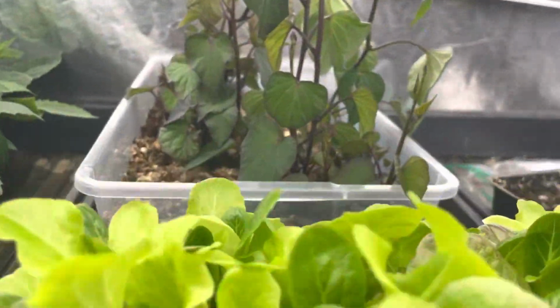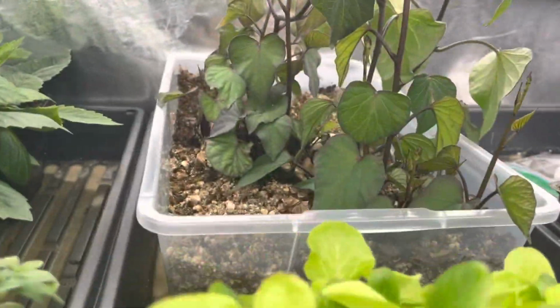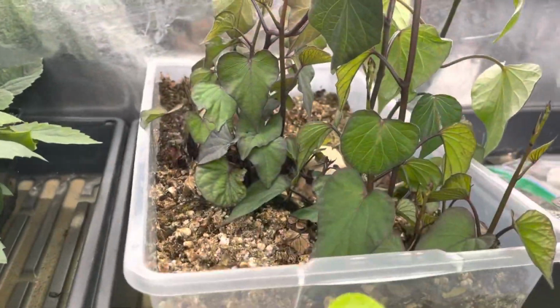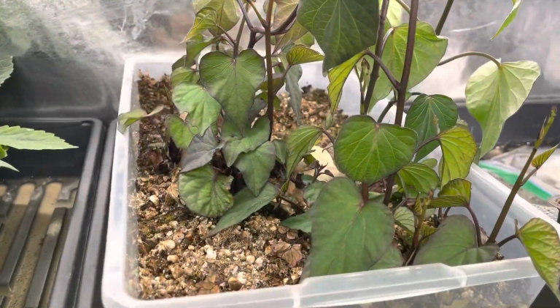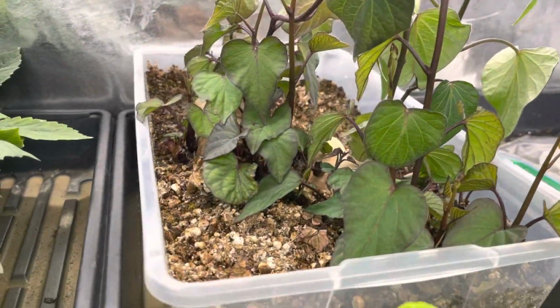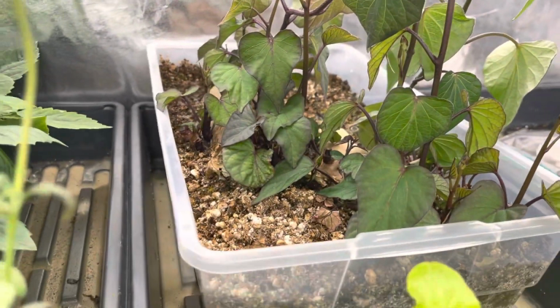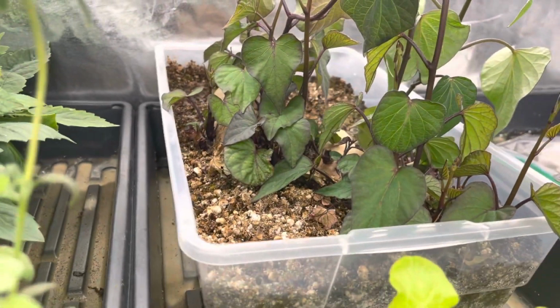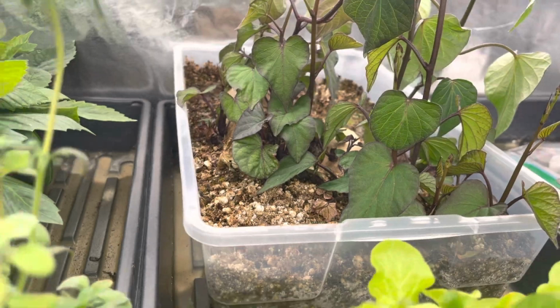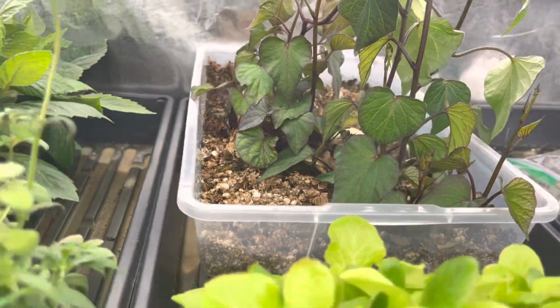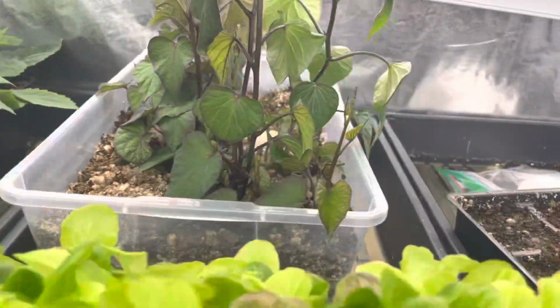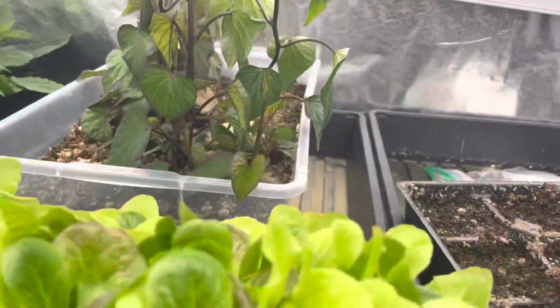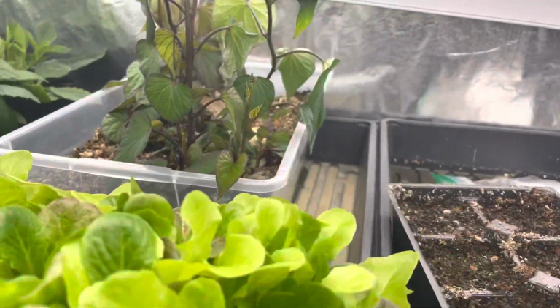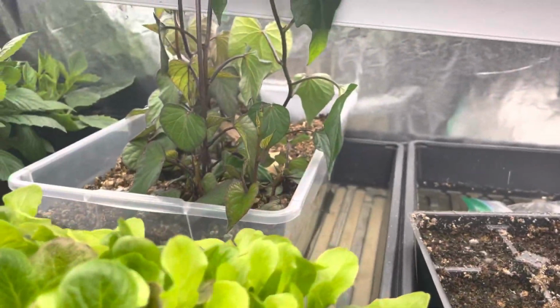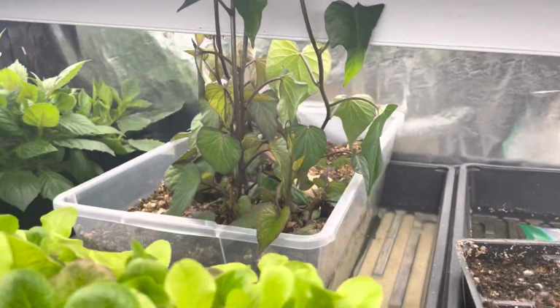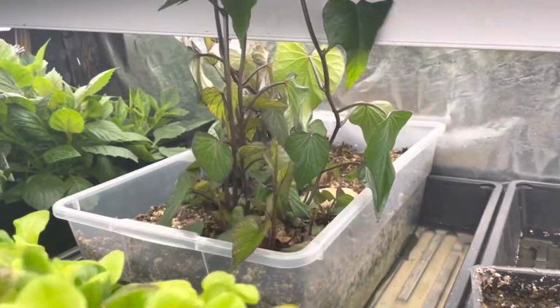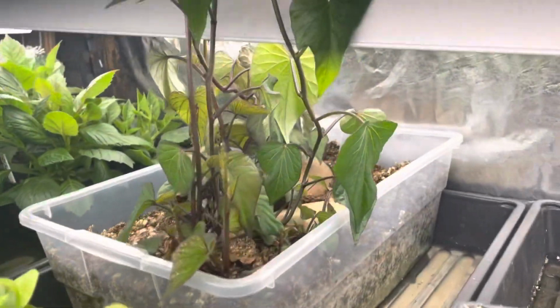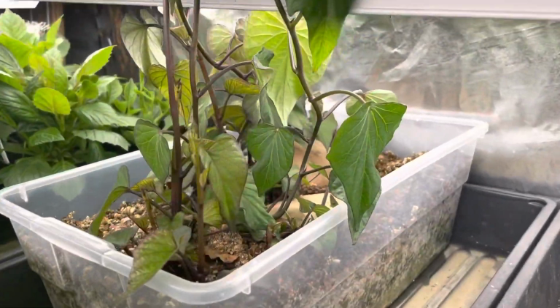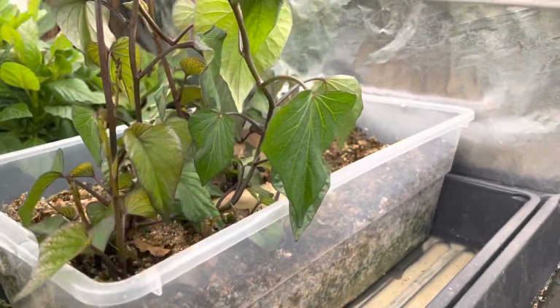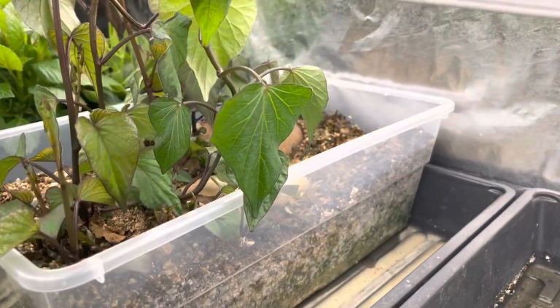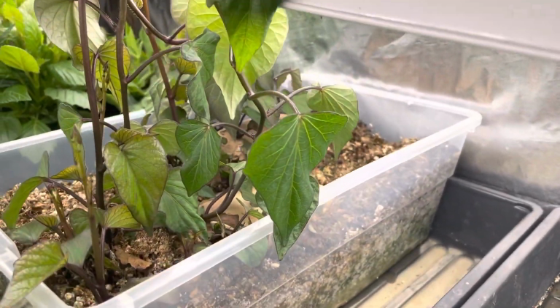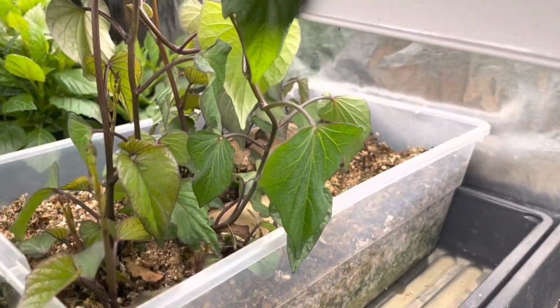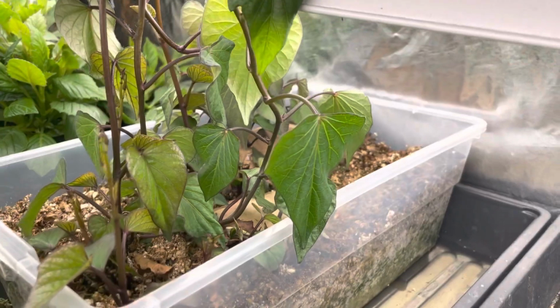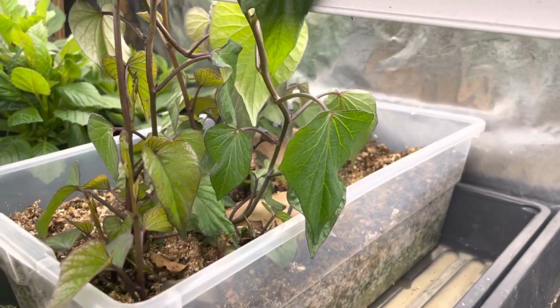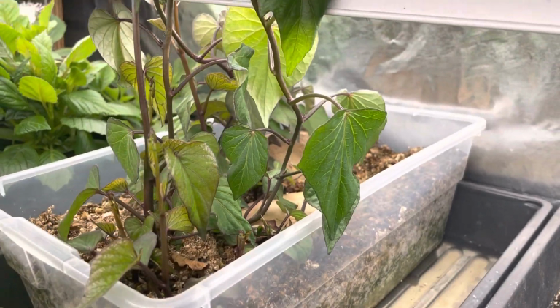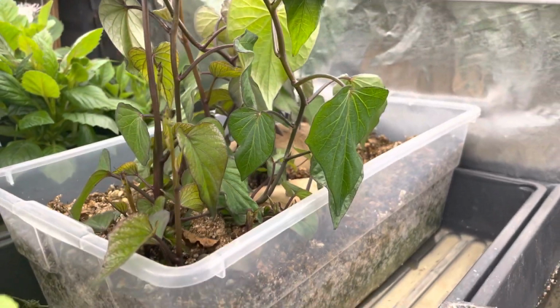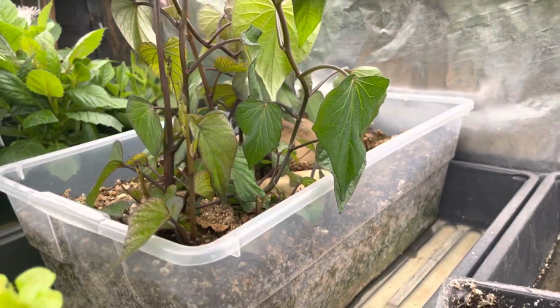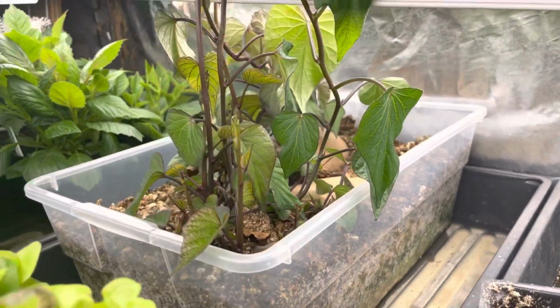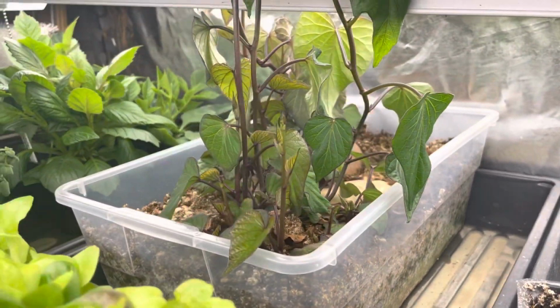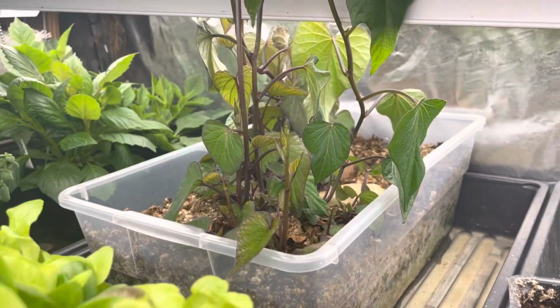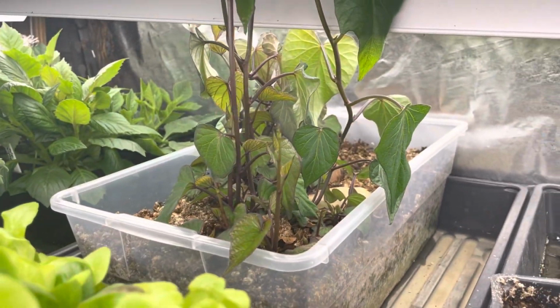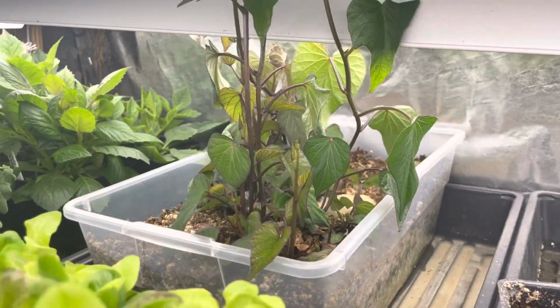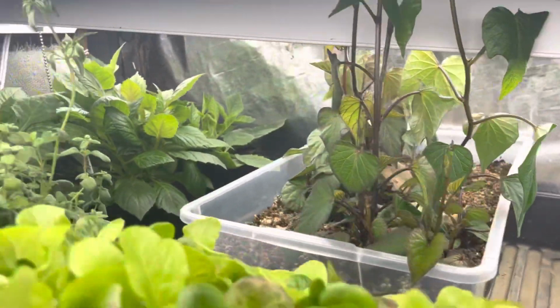And then these are the original sweet potatoes back here that I planted on their side. That's the method I recommend — plant them on their side and keep the soil relatively moist.